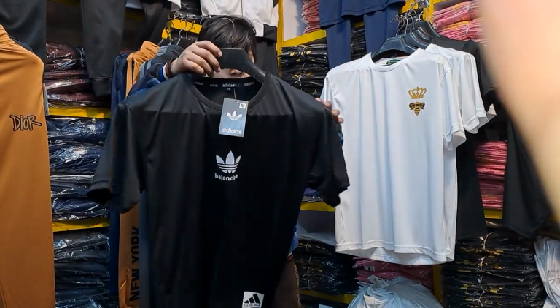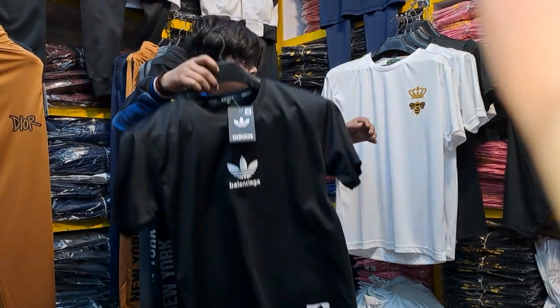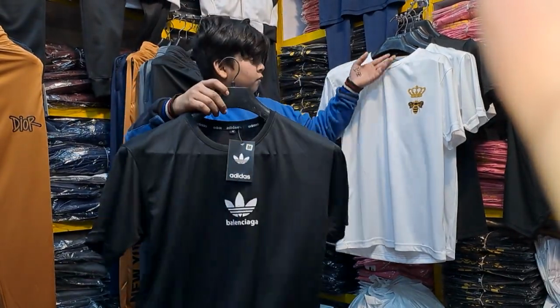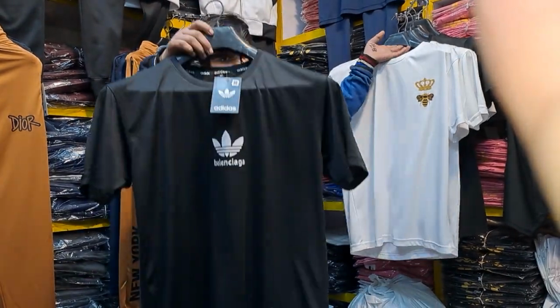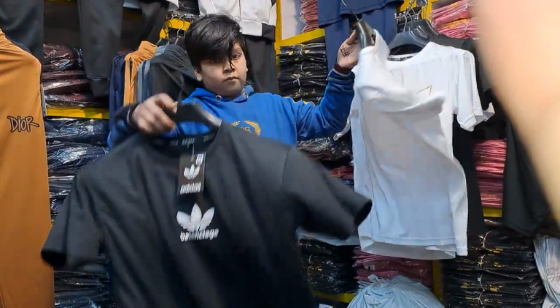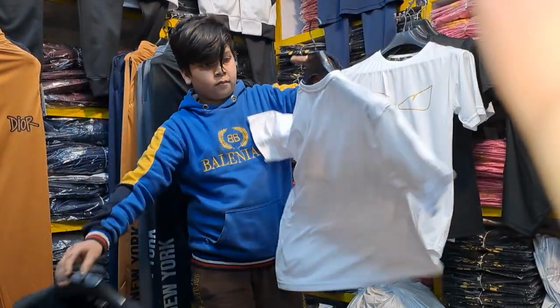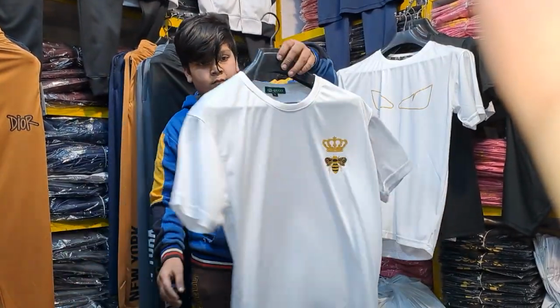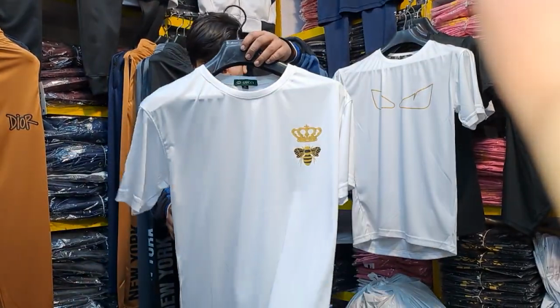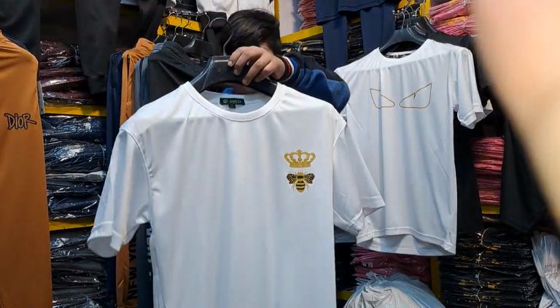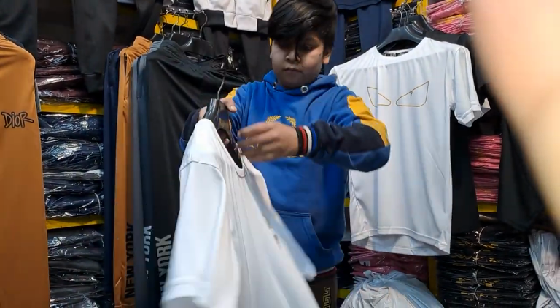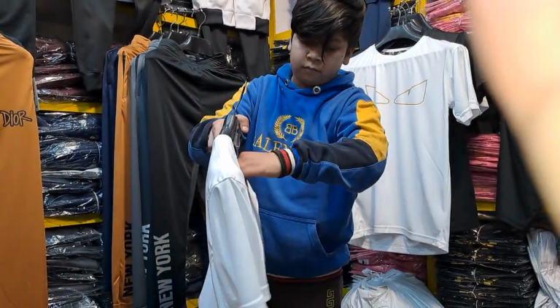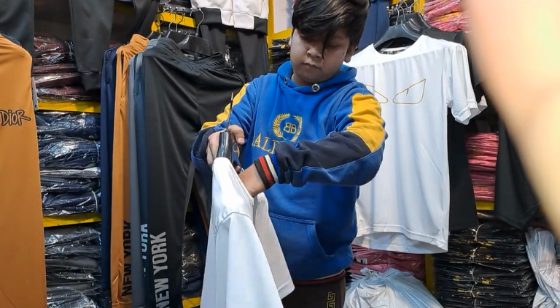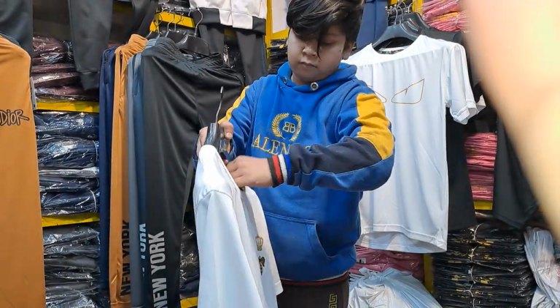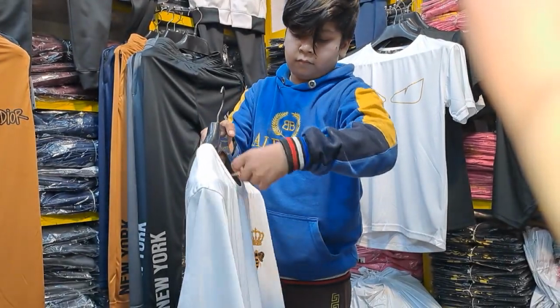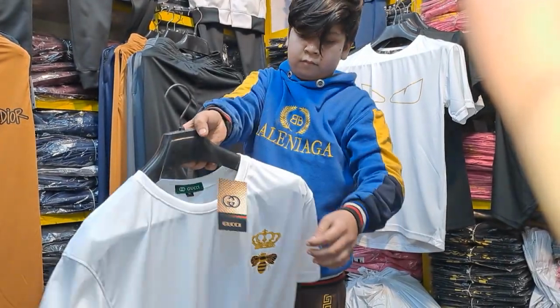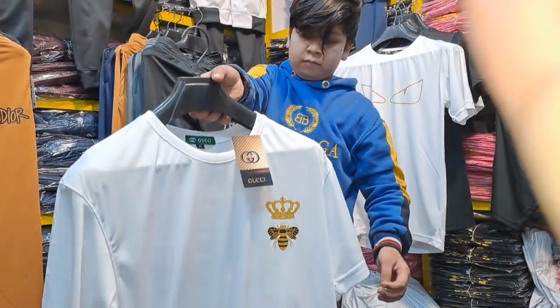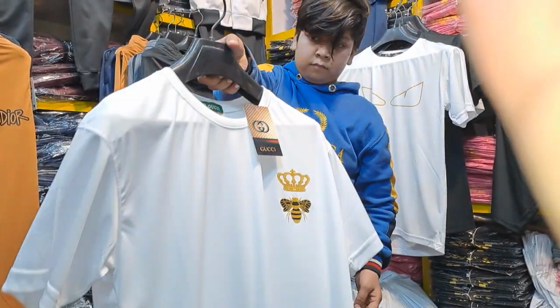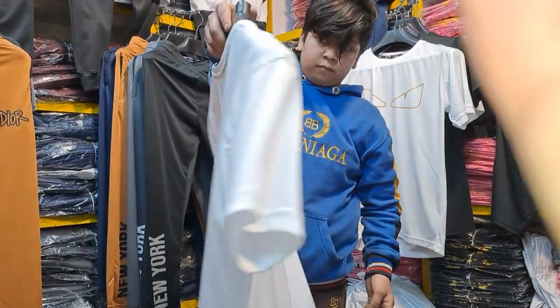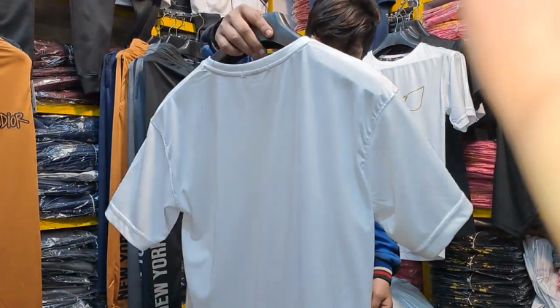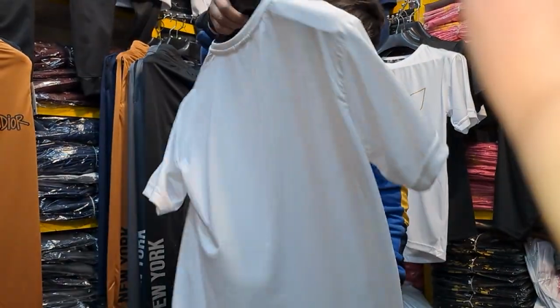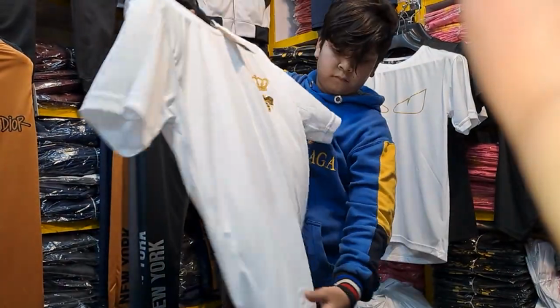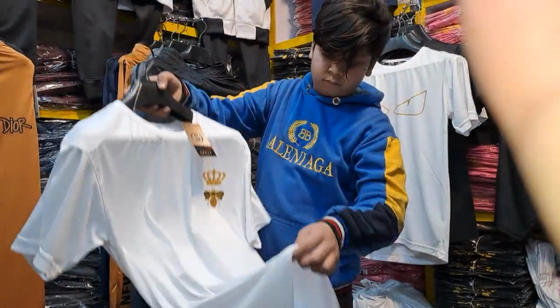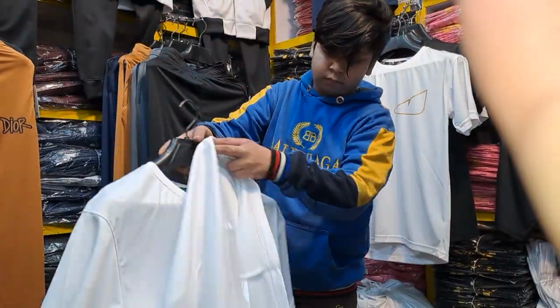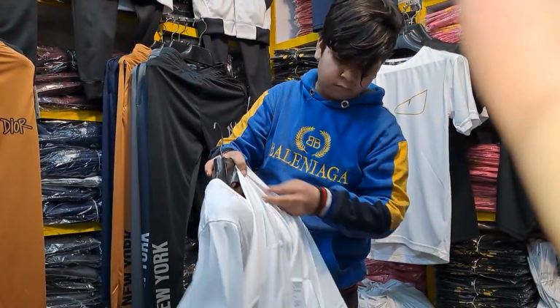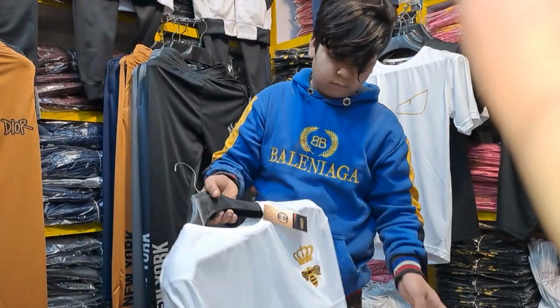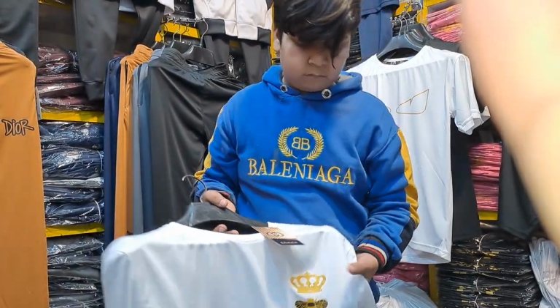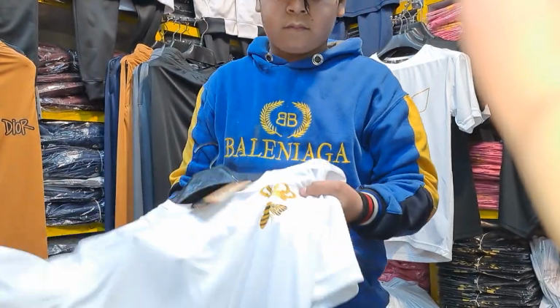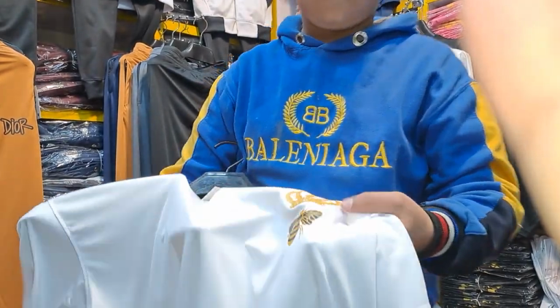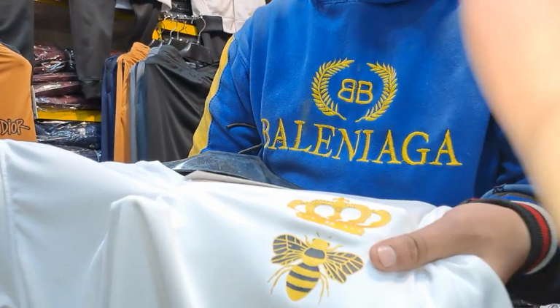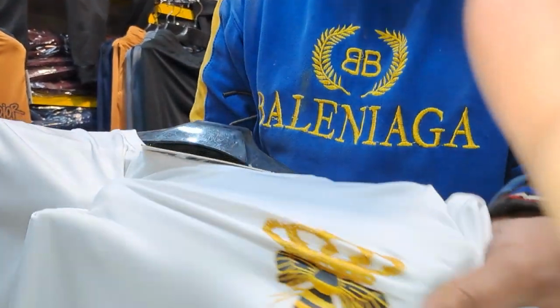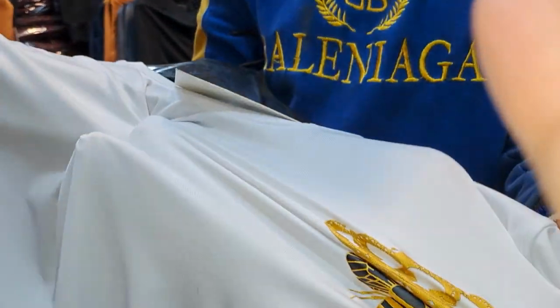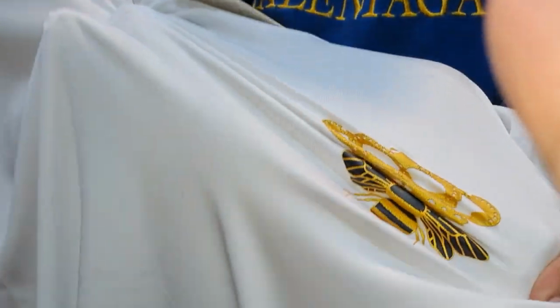Black and white color. Adidas is very awesome quality. You can check the brand printing and printing quality.